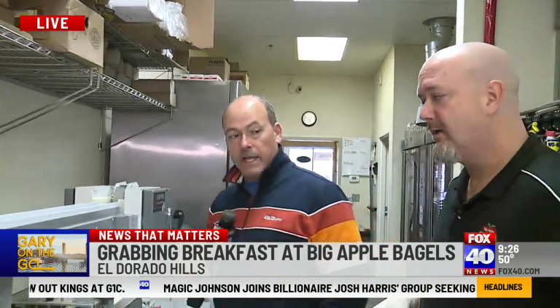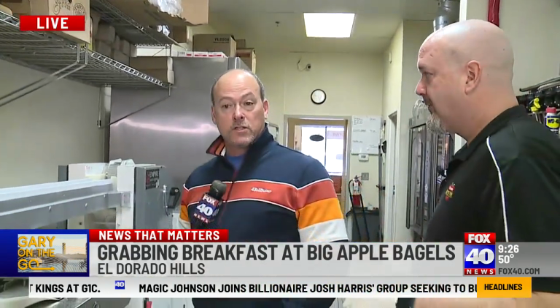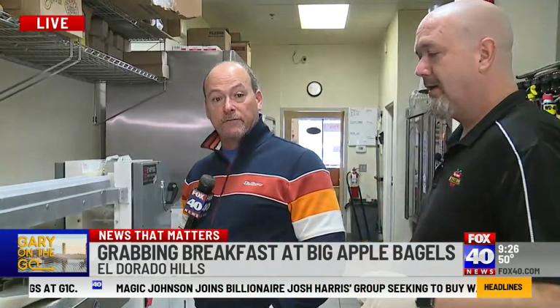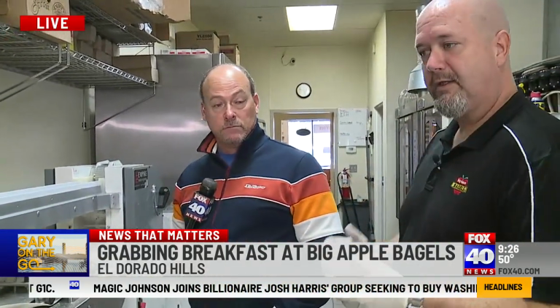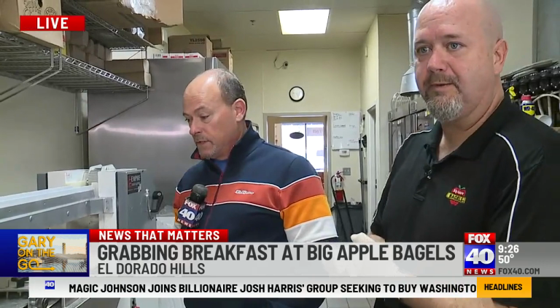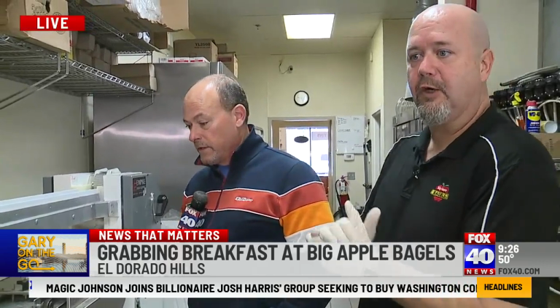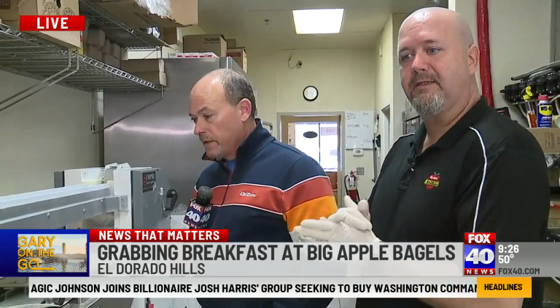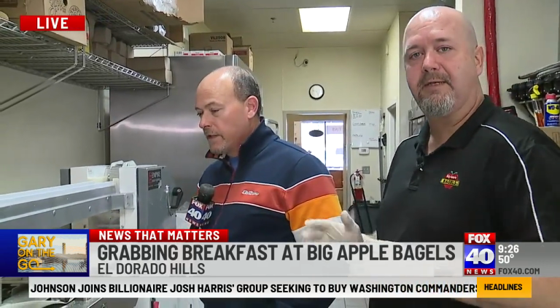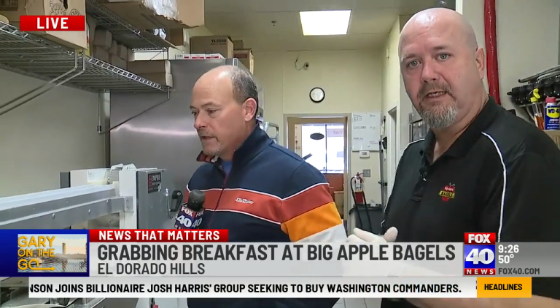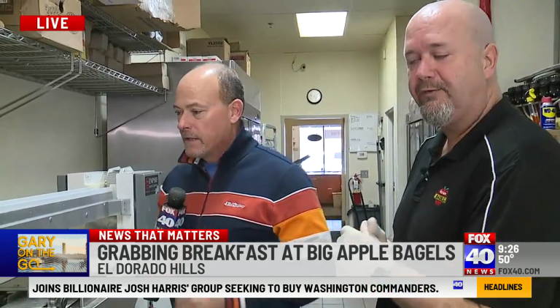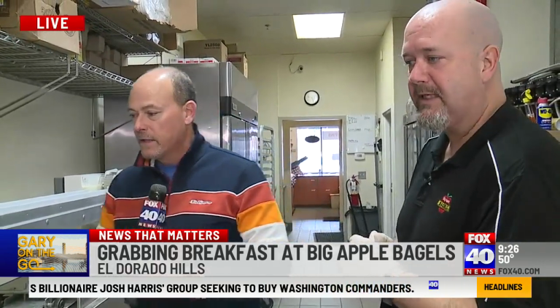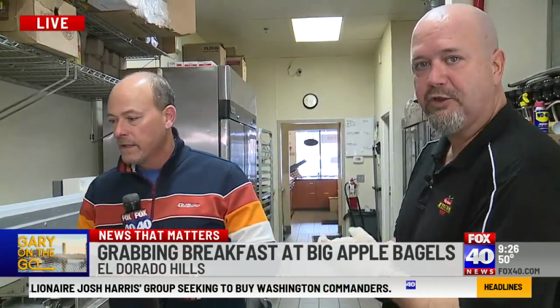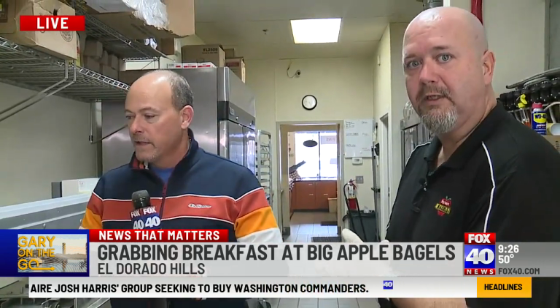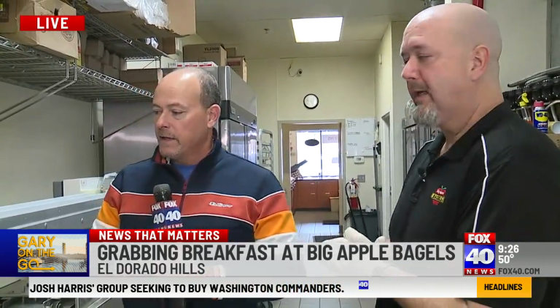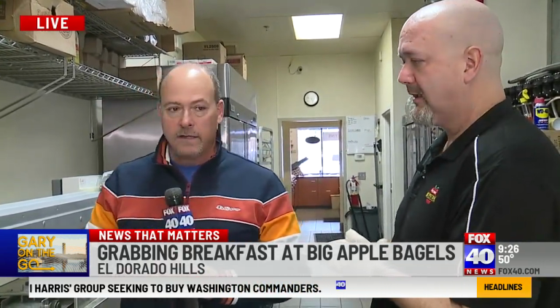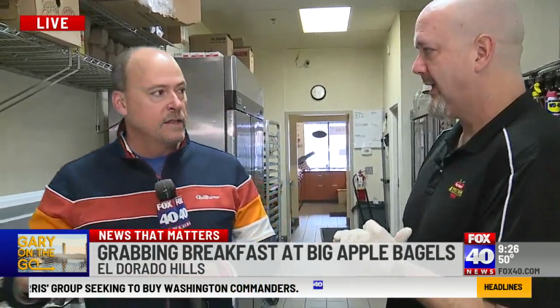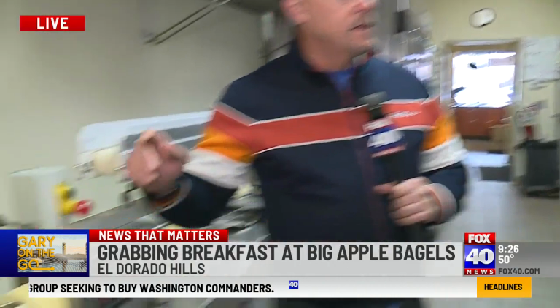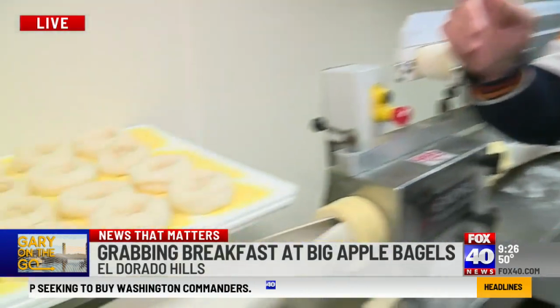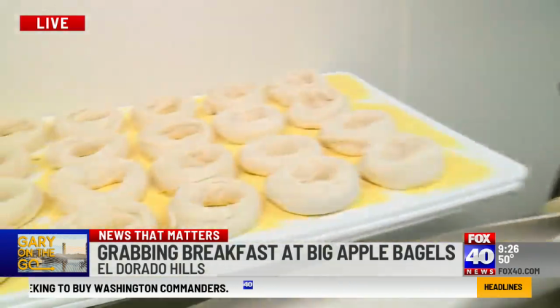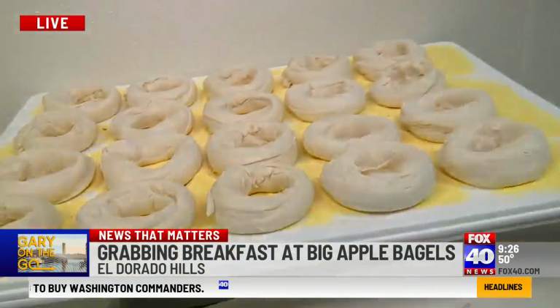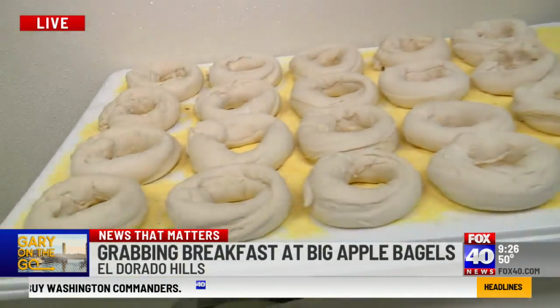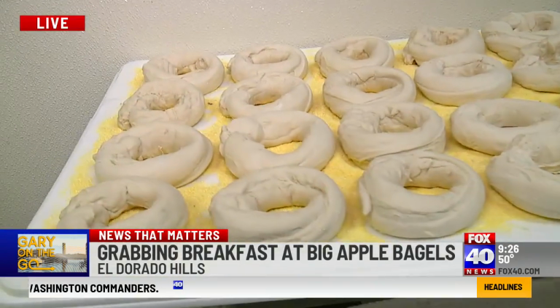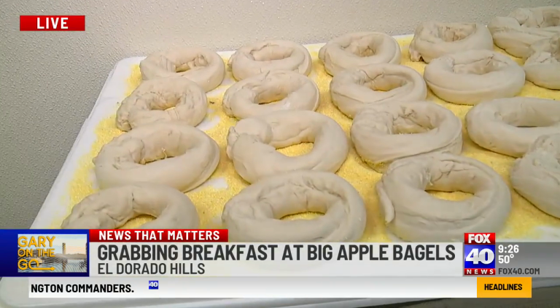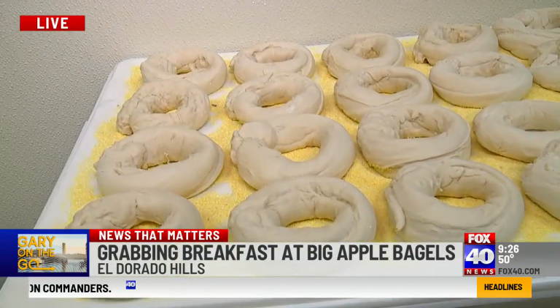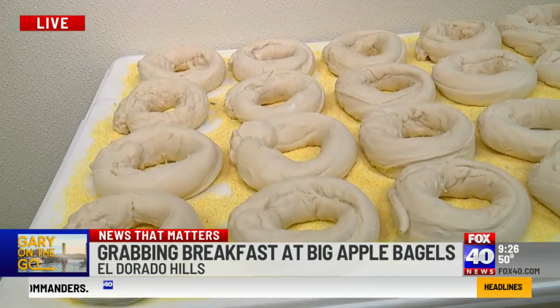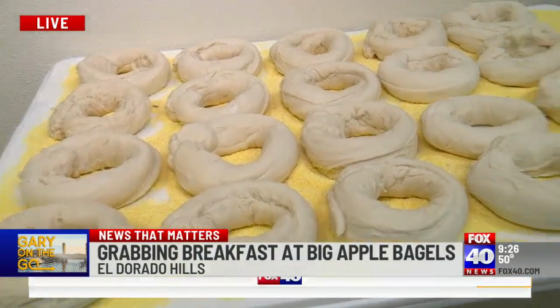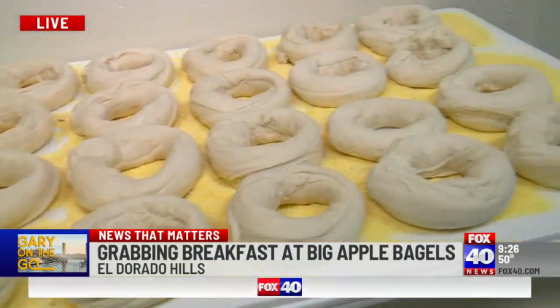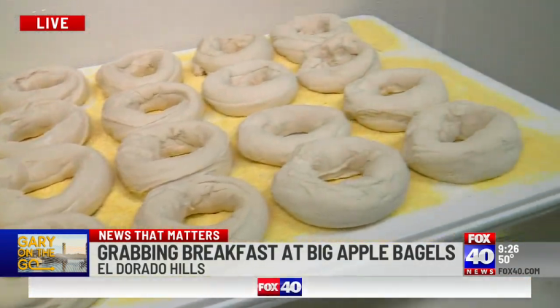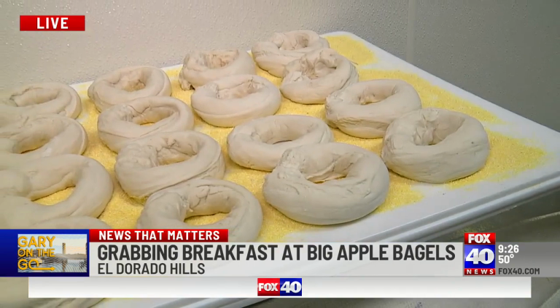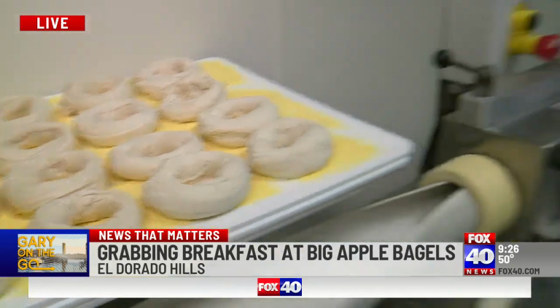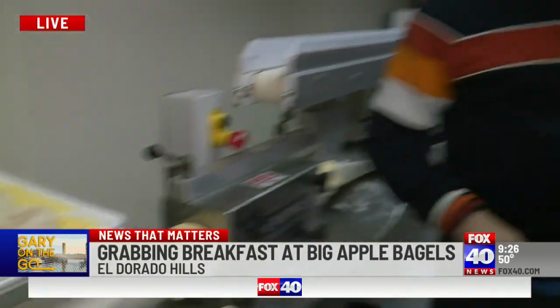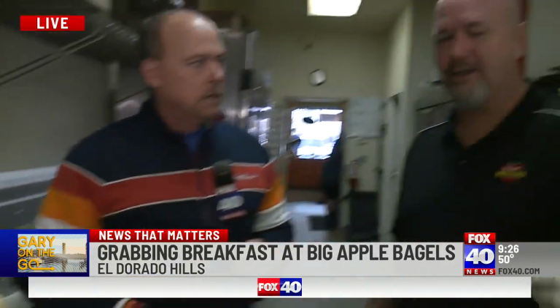And you've got a new one that's opening in Folsom. Yes, we'll be looking to open it sometime at the end of the year, hopefully September or October. By the end of the year, we'll be at 7-Eleven East Bidwell. Love that. Now, these right here — fresh. They don't get any fresher than that. That's right. As soon as they come out, we're ready to go.